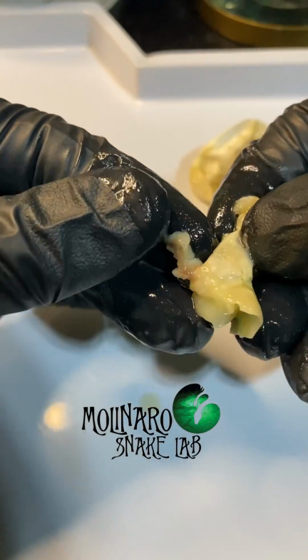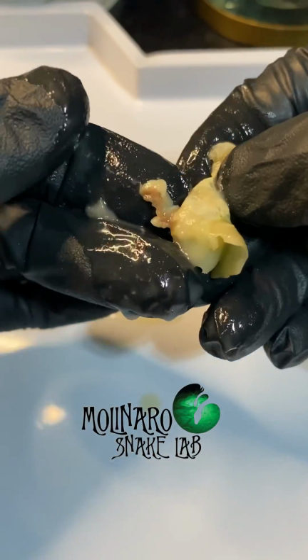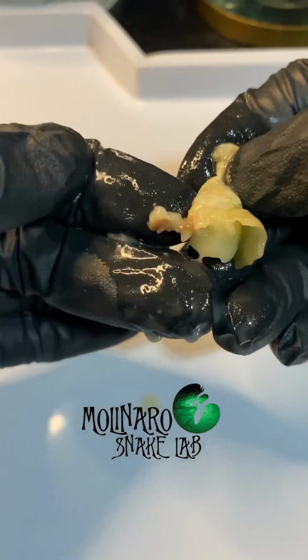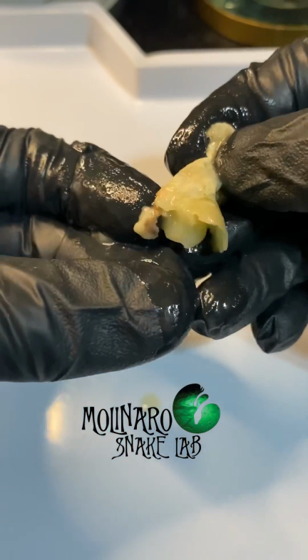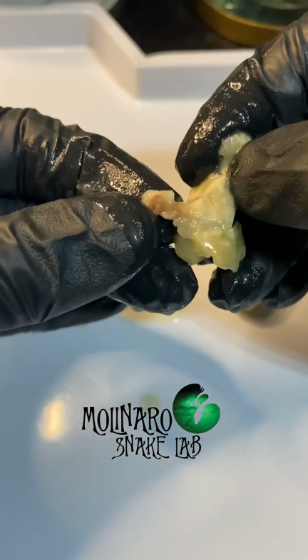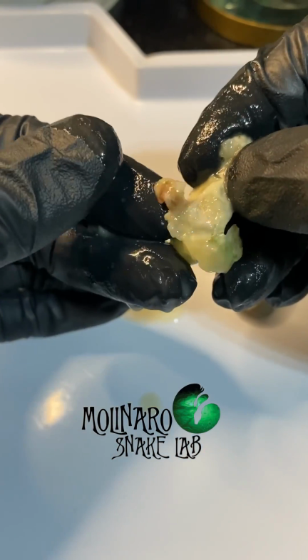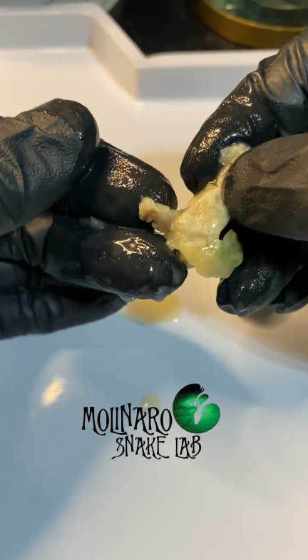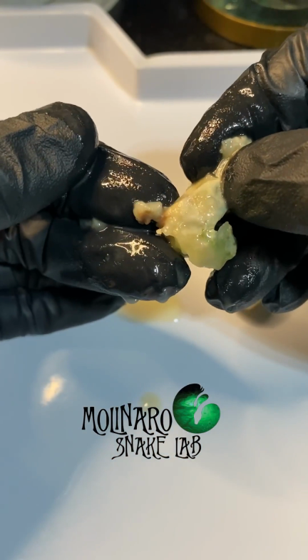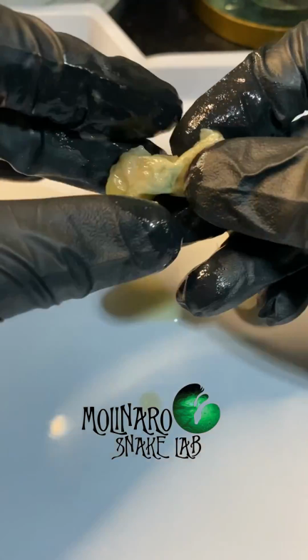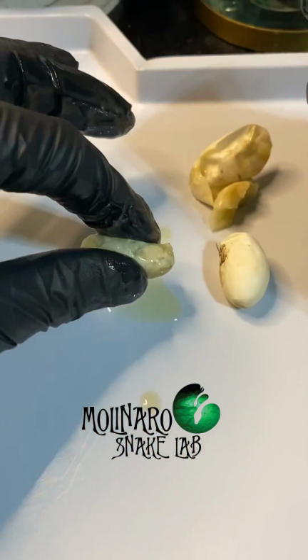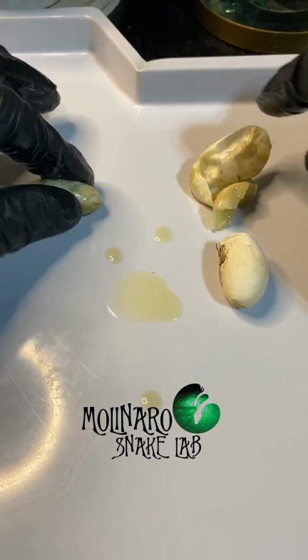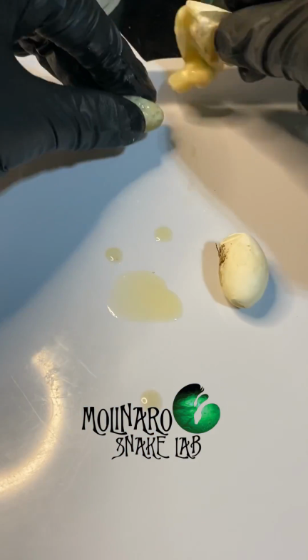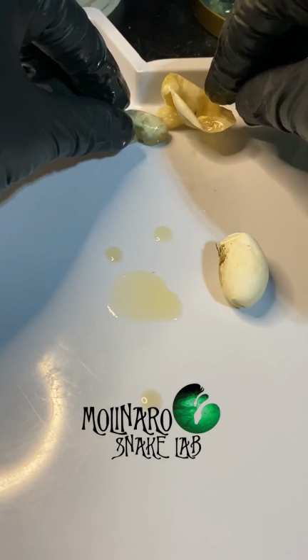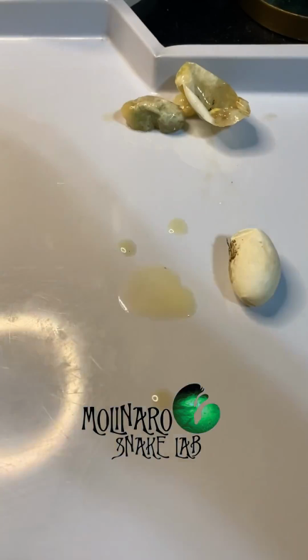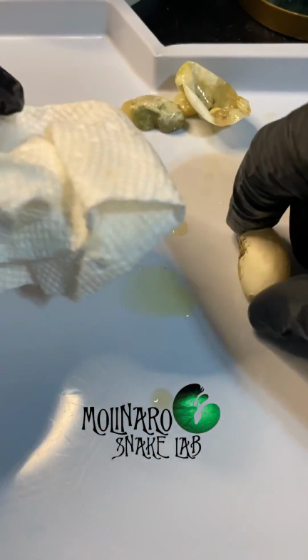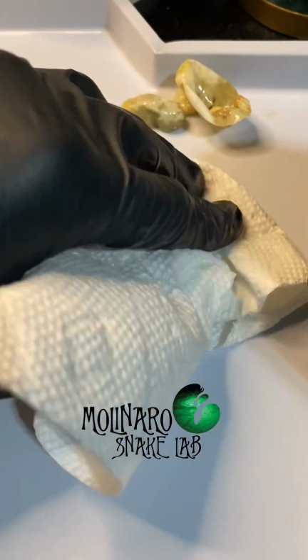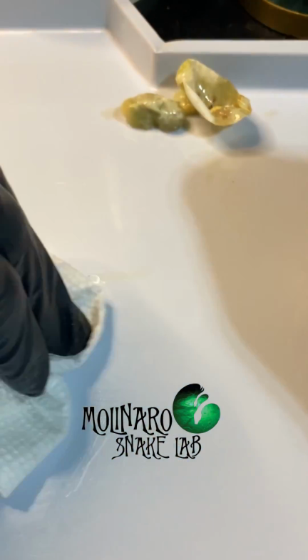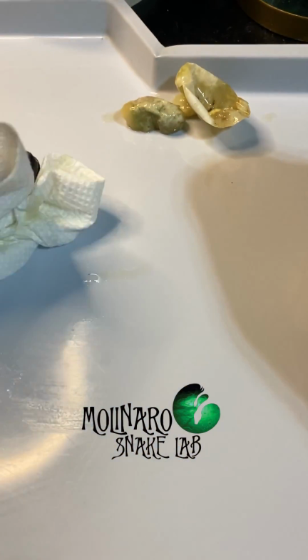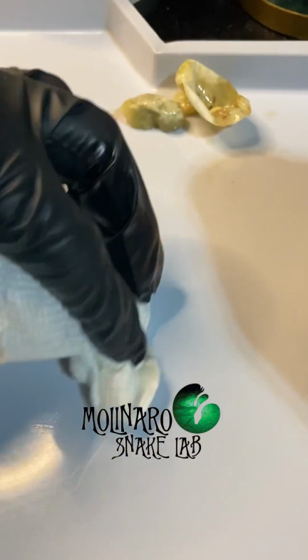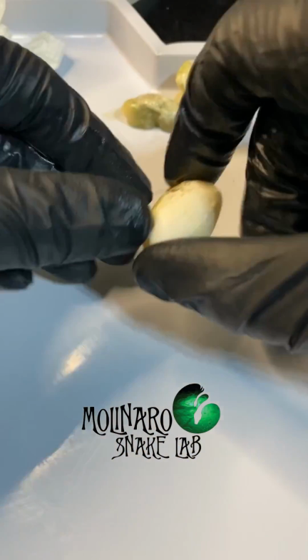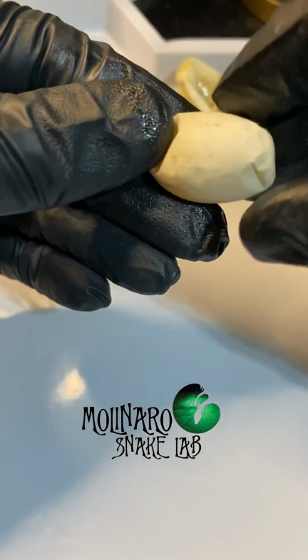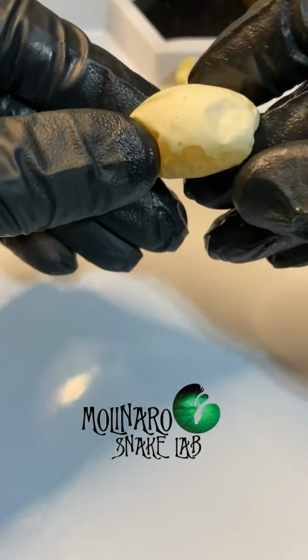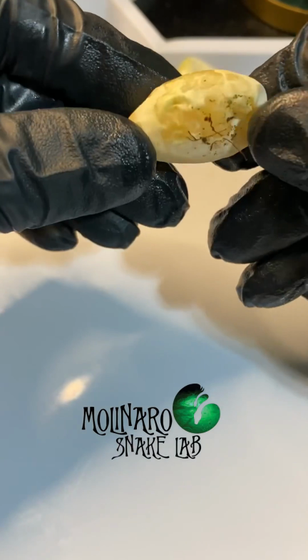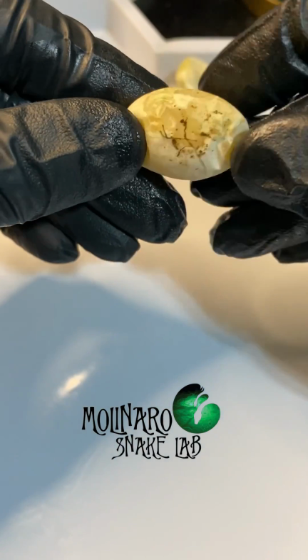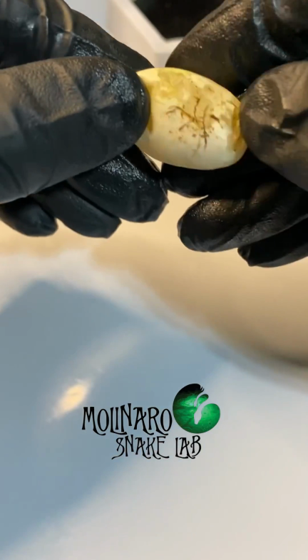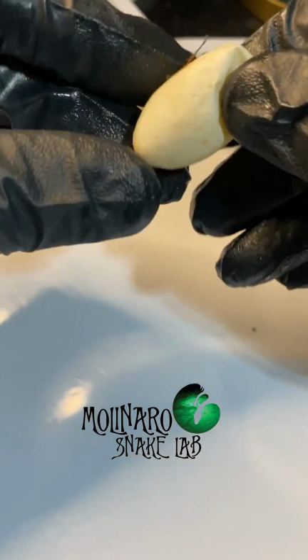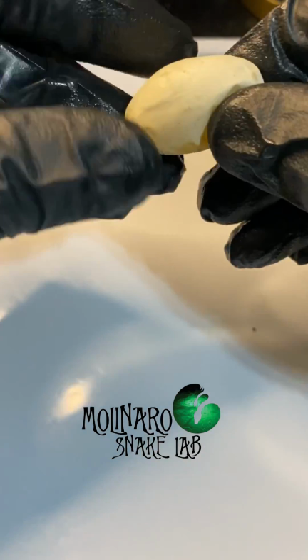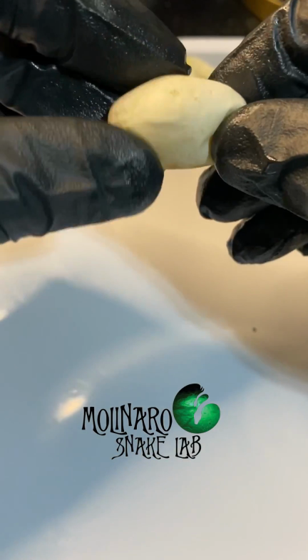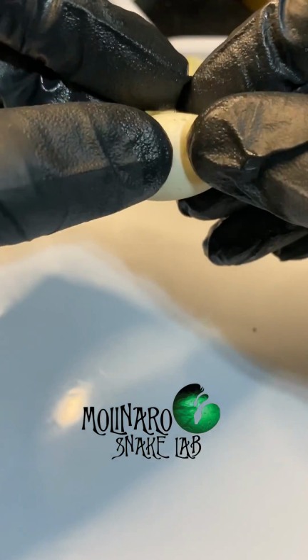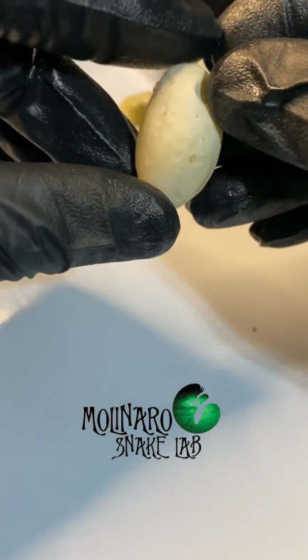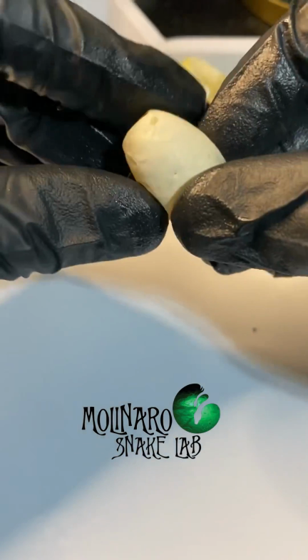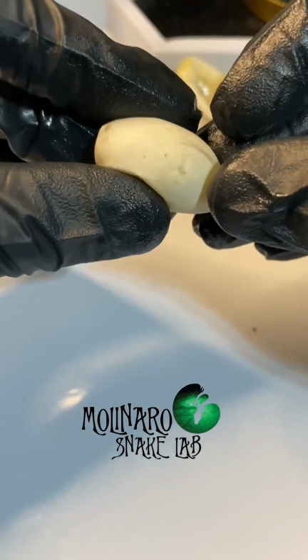Over the course of about 60 days, the embryo would consume that yolk in order to nourish itself and grow into a fully functioning baby snake. Now that we saw what's inside of a fertile egg that went bad, let's take a look at an infertile egg, also known as a slug.